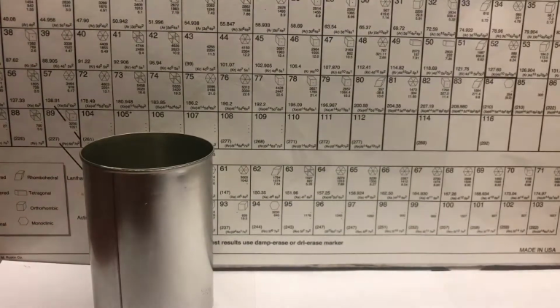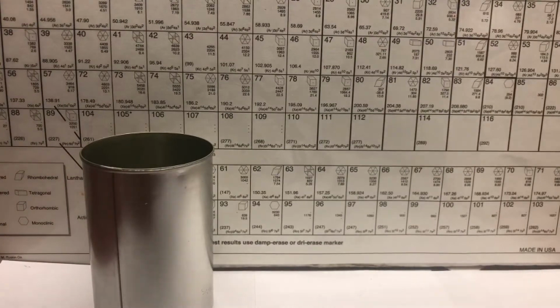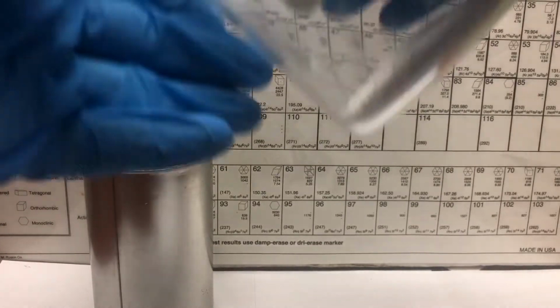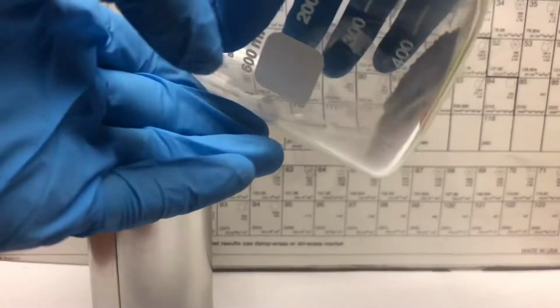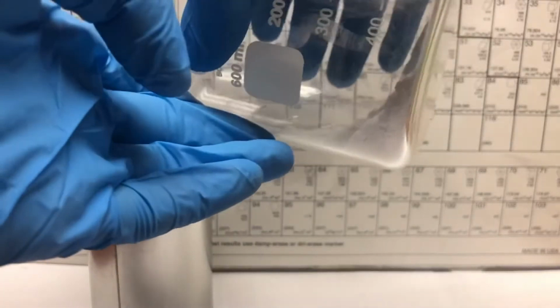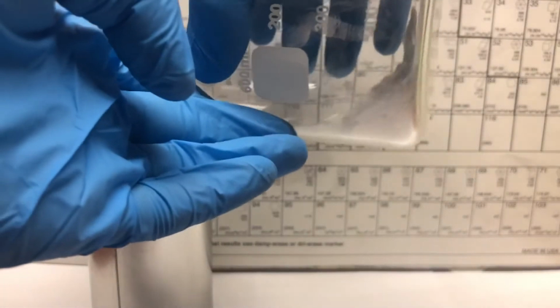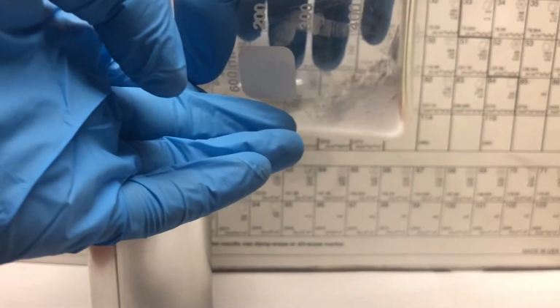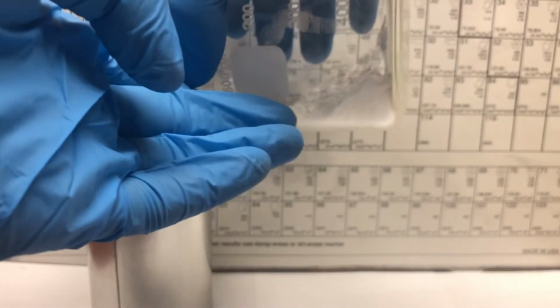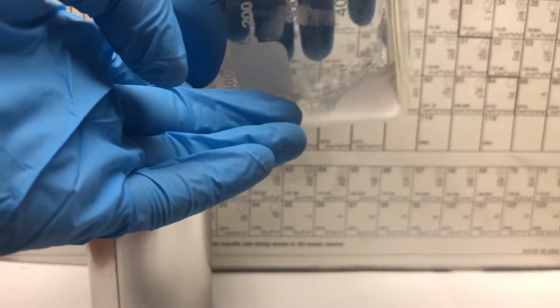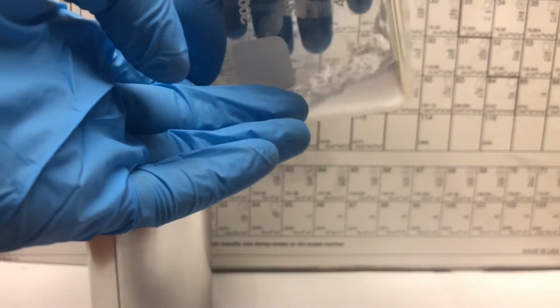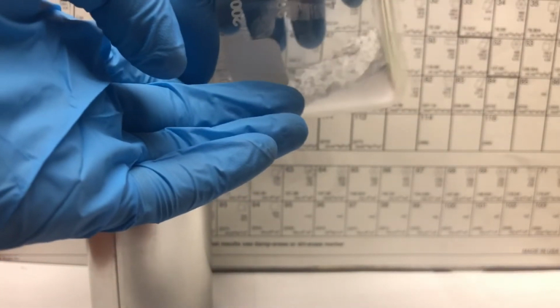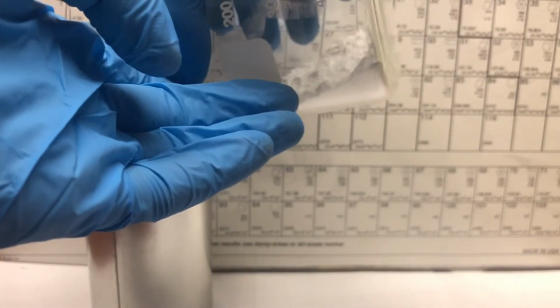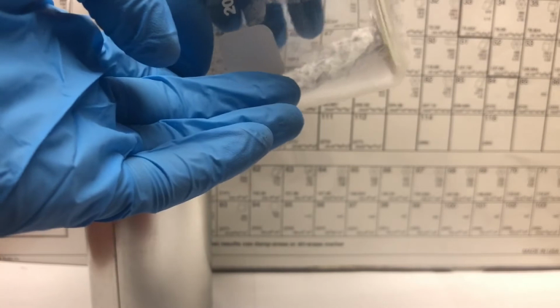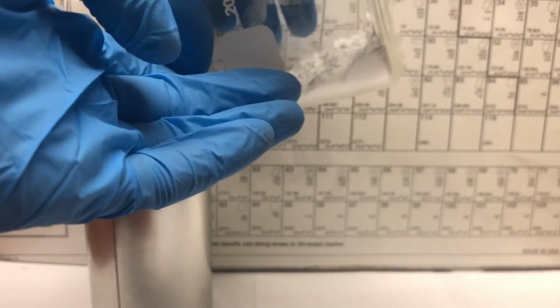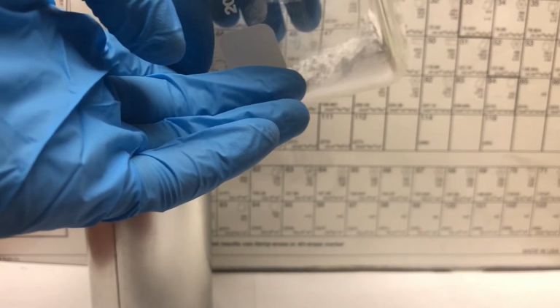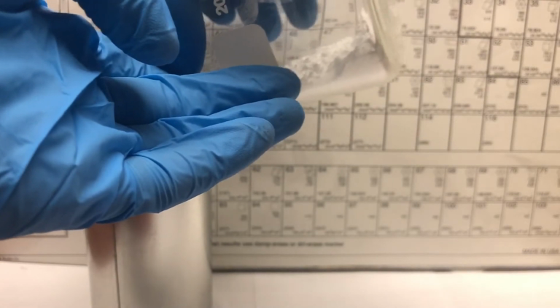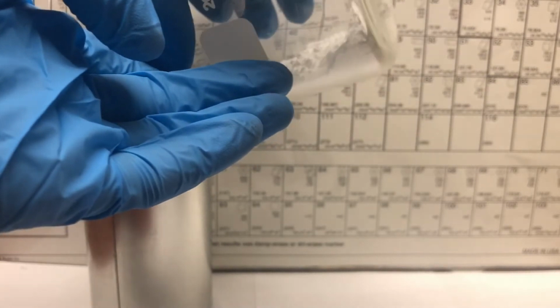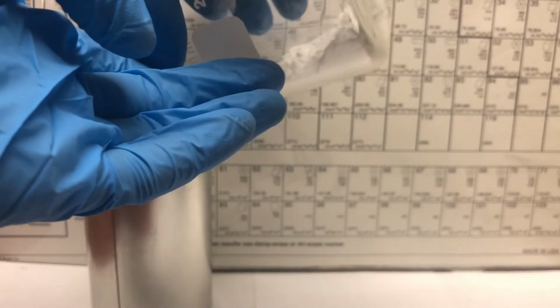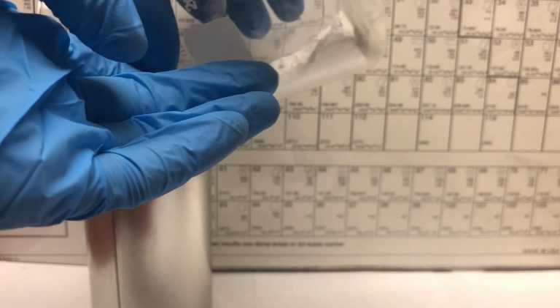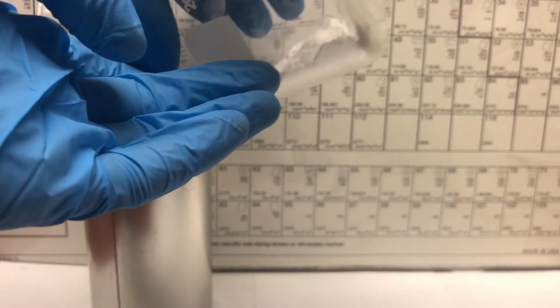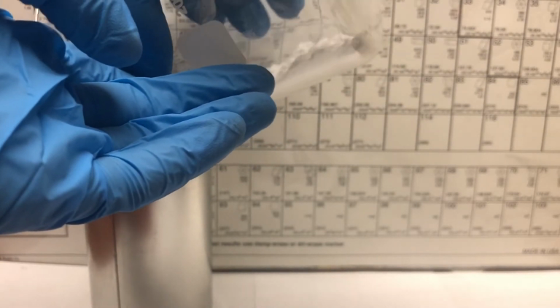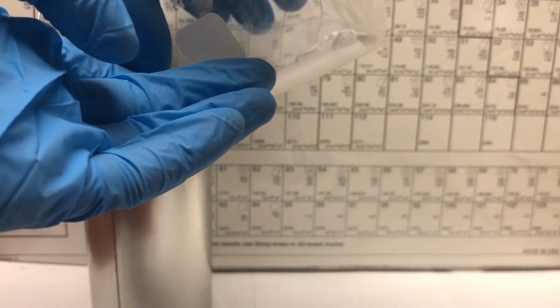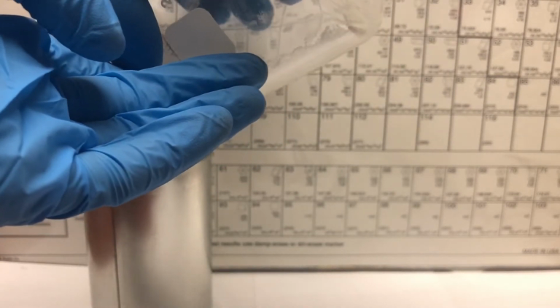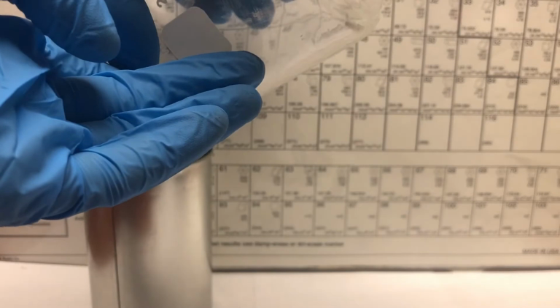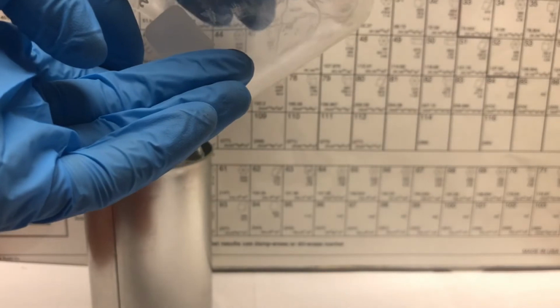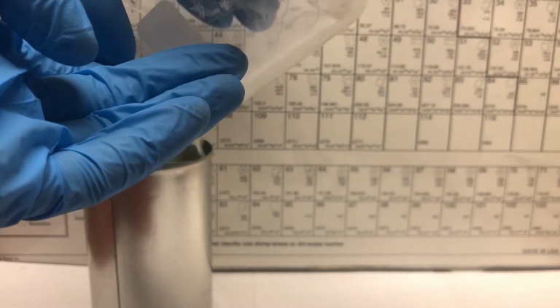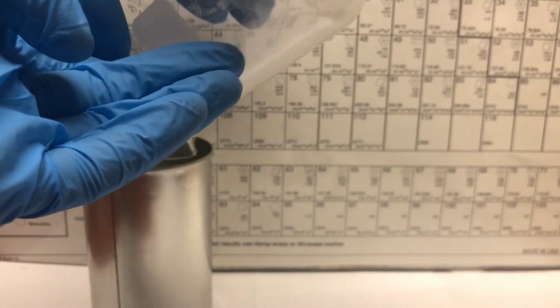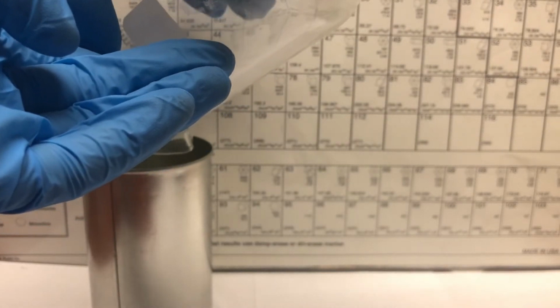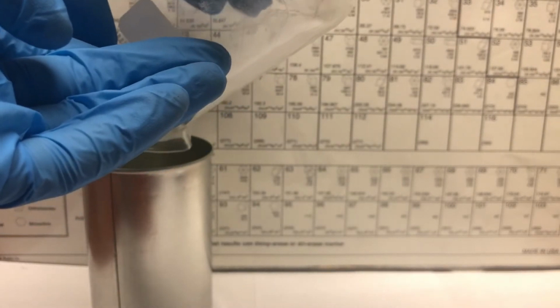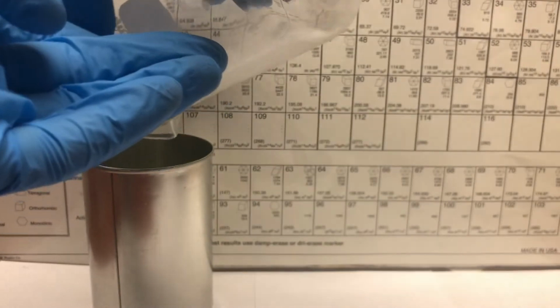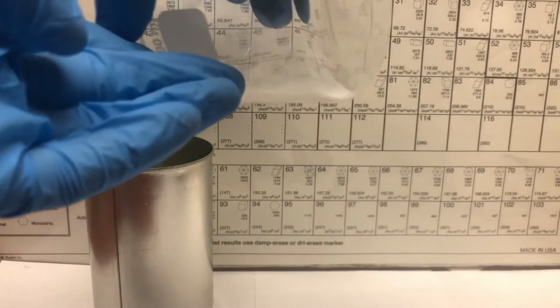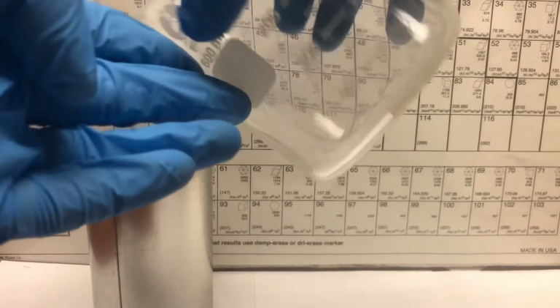Firstly we add the finely ground 3 moles of urea to 1 mole of calcium oxide powder to a reaction vessel. In this case we're using a tin can because it can withstand fairly high heat.